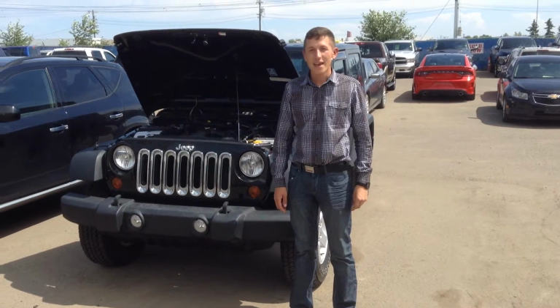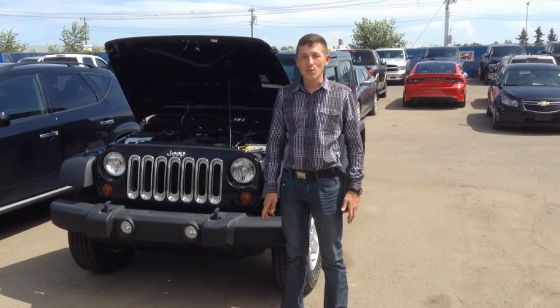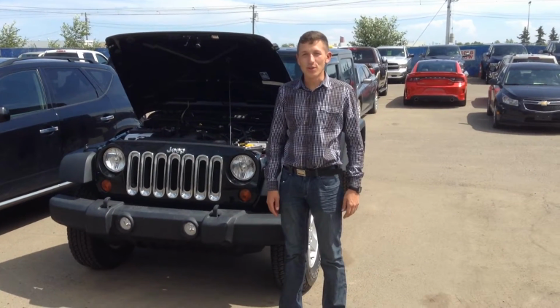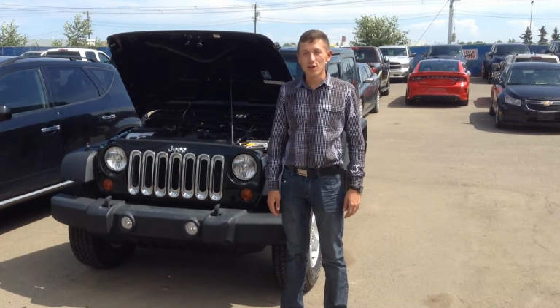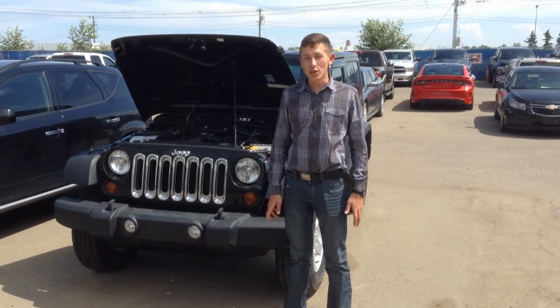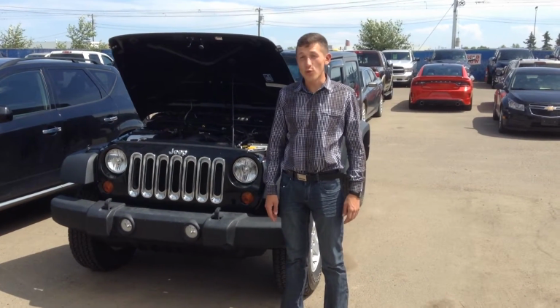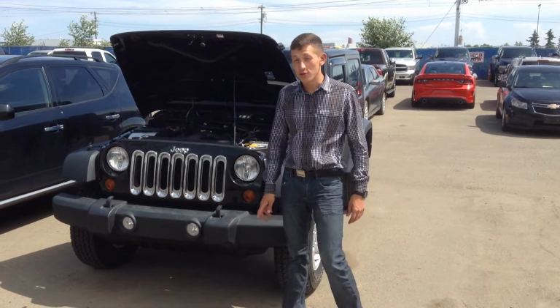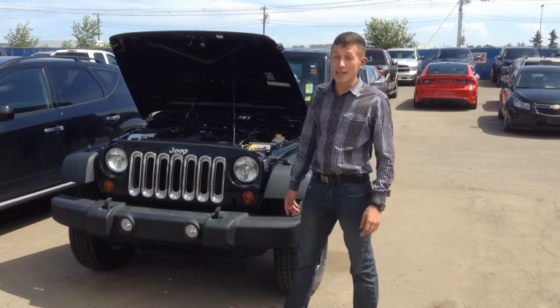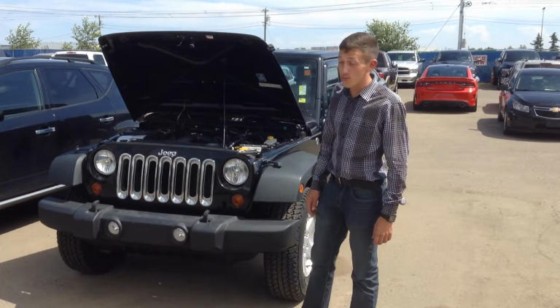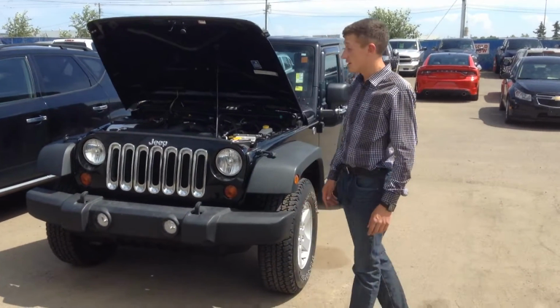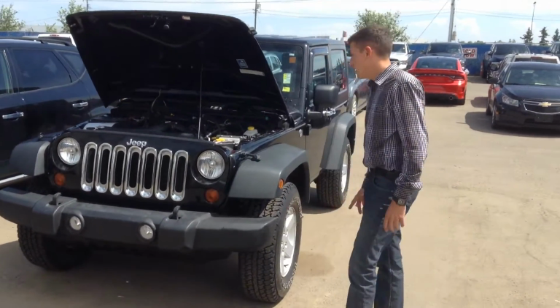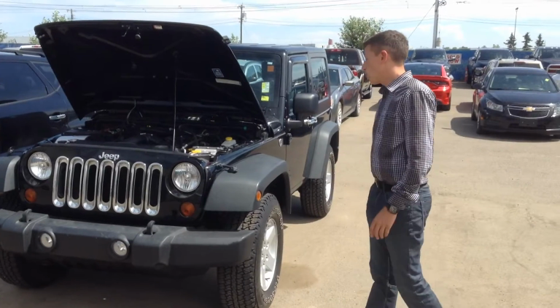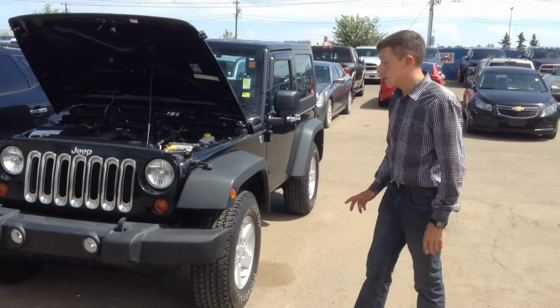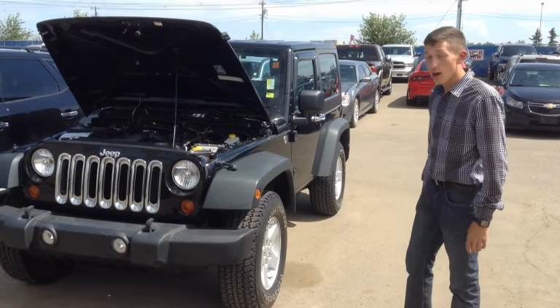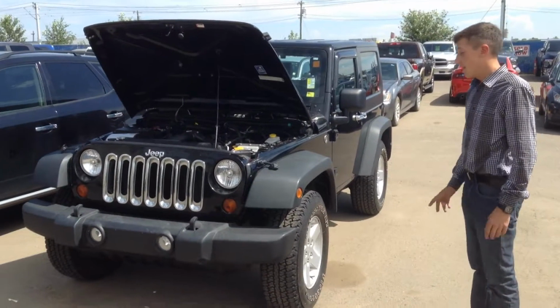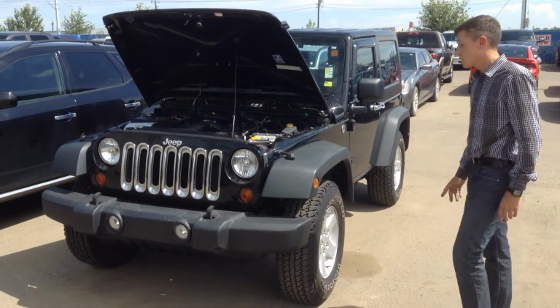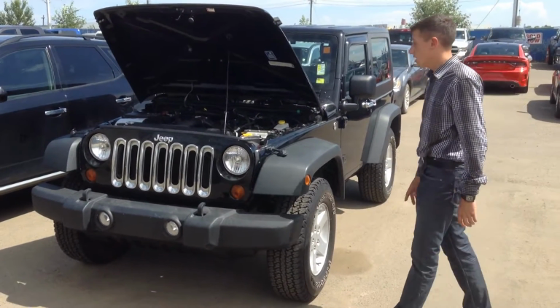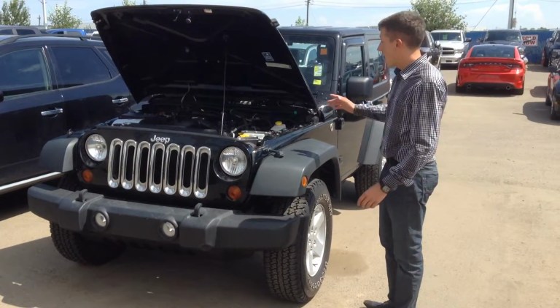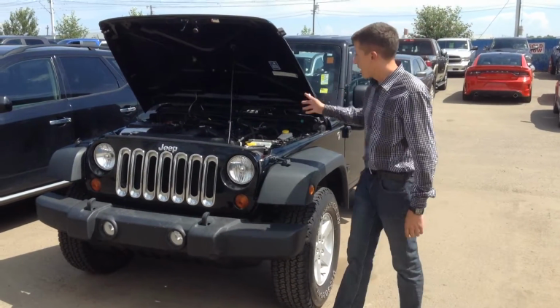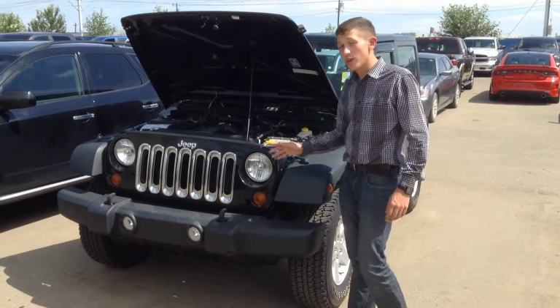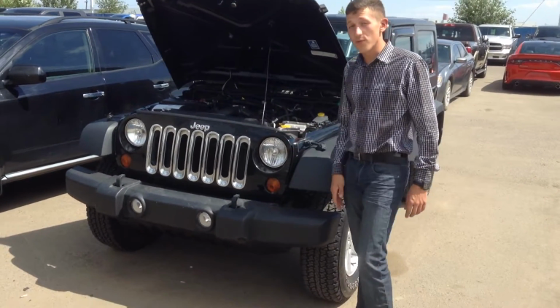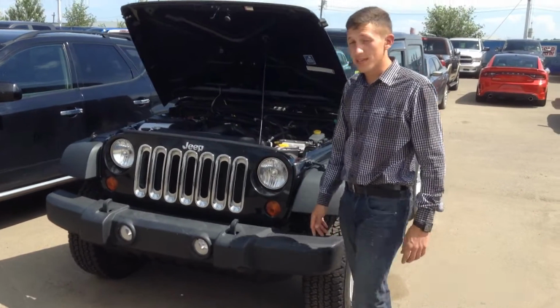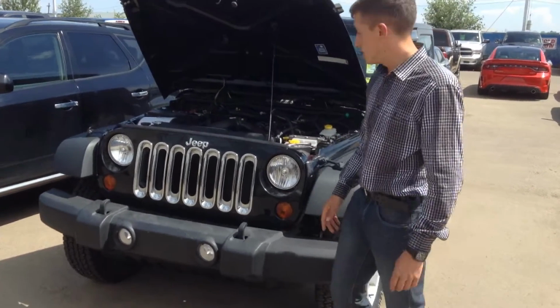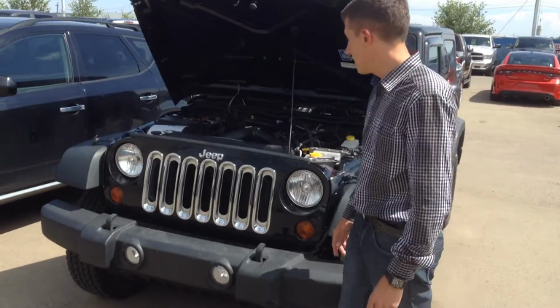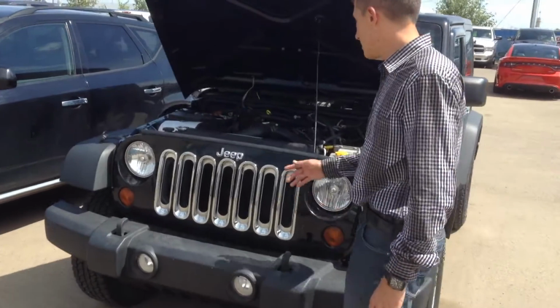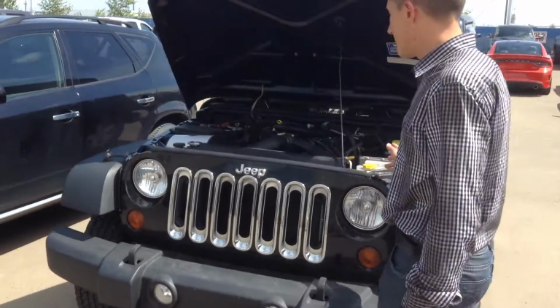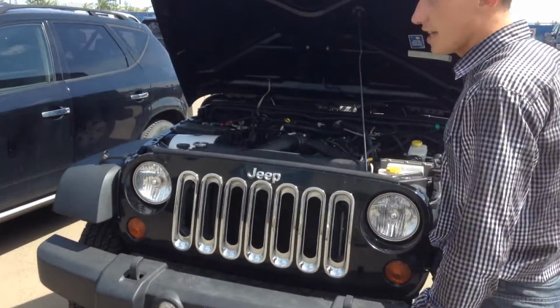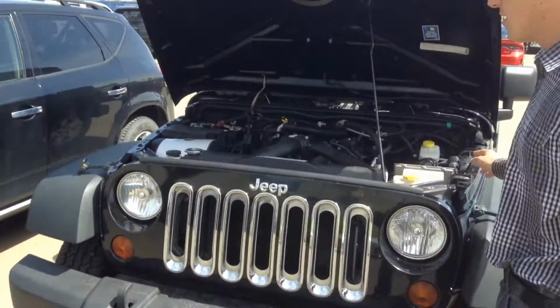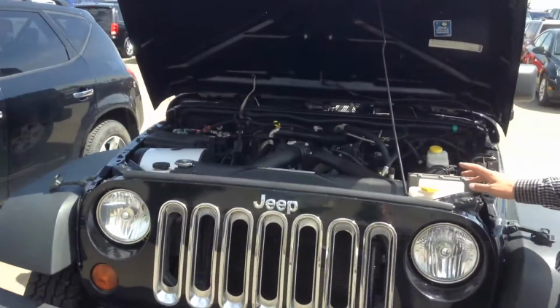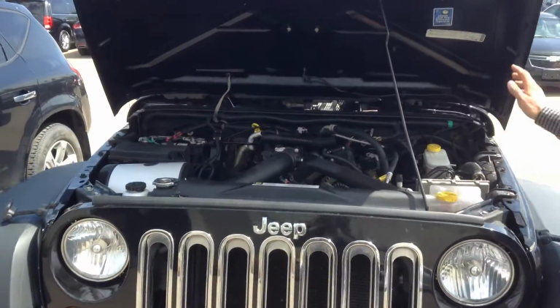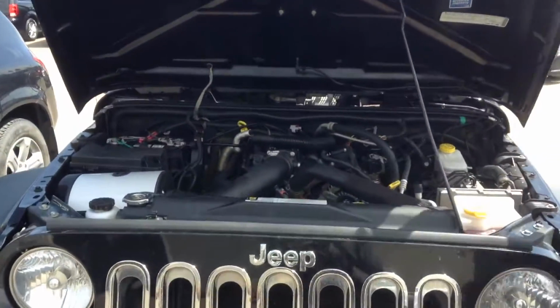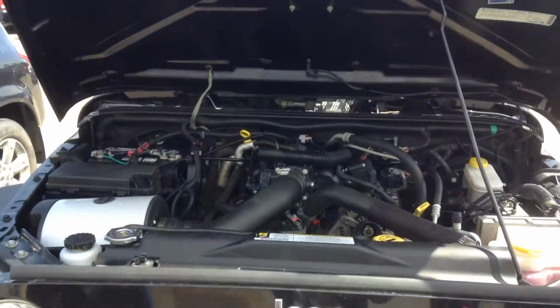Hey, it's Roman here from Londonderry Dodge. Thank you for inquiring about the 2010 Jeep Wrangler, two-door hardtop. It's an awesome car. Comes with a V6 engine in it. It's all nice and clean, all well-conditioned at the shop.